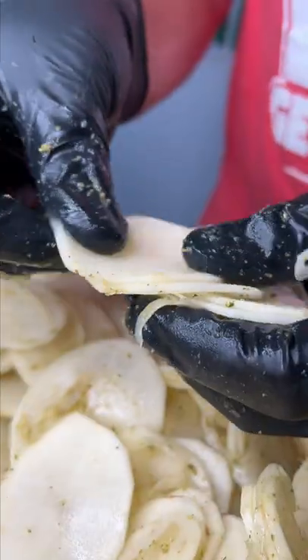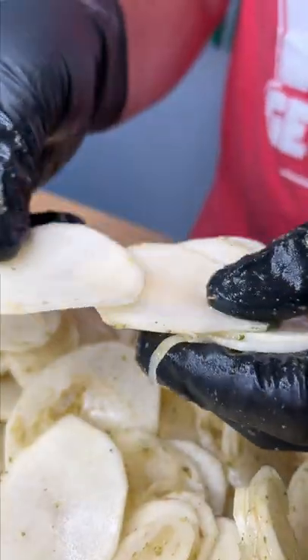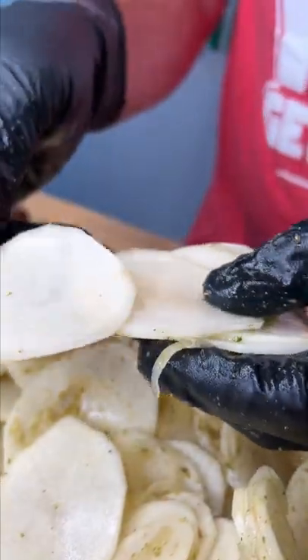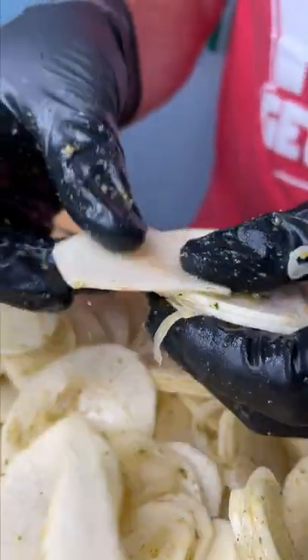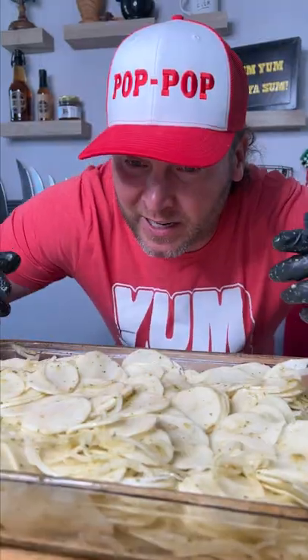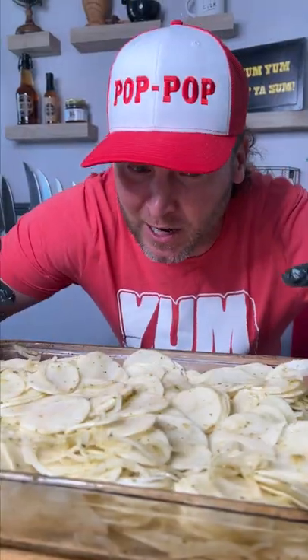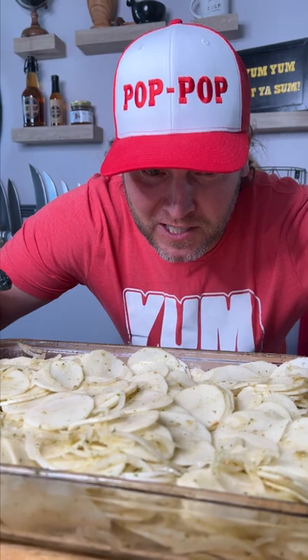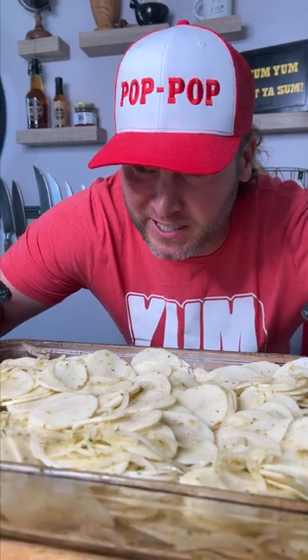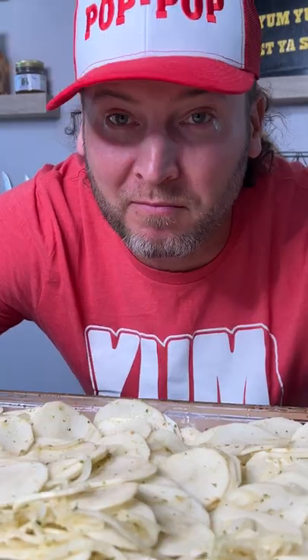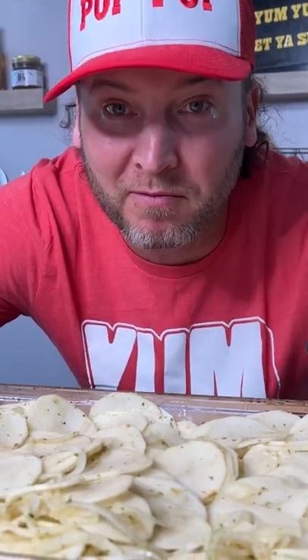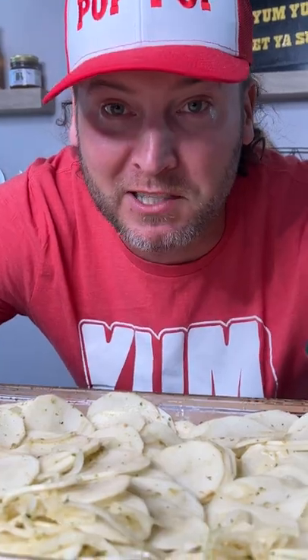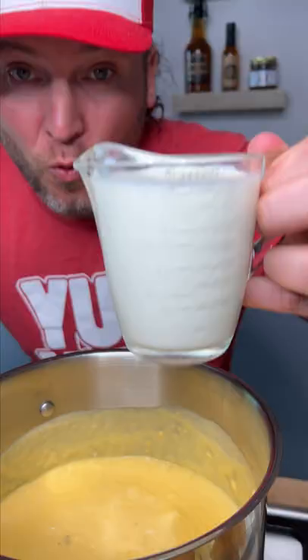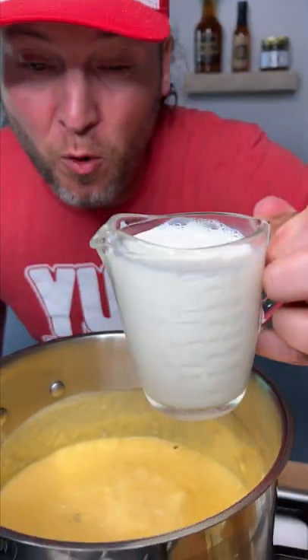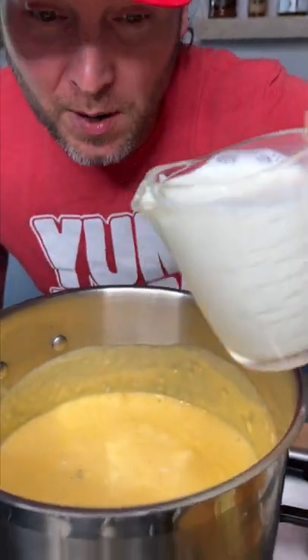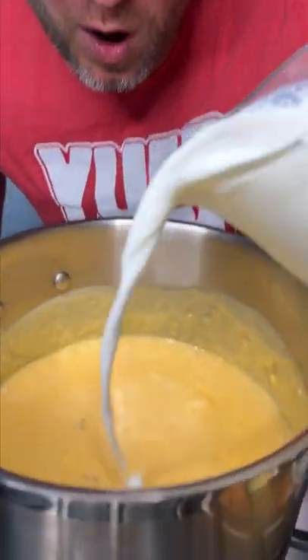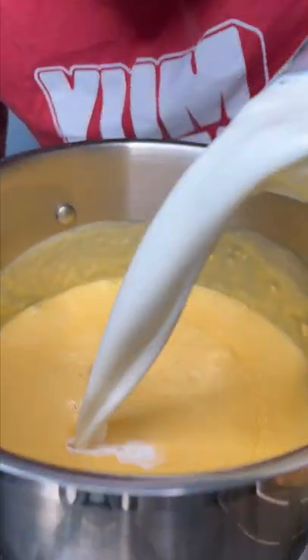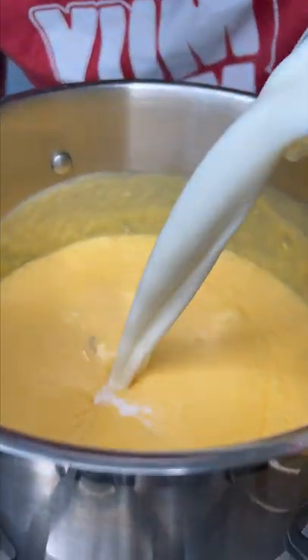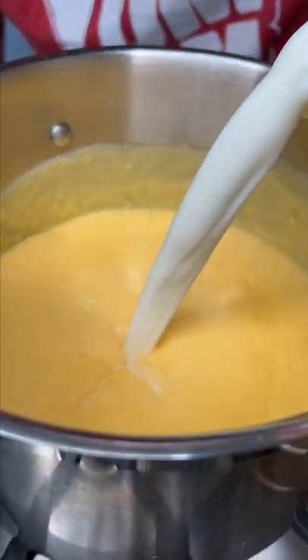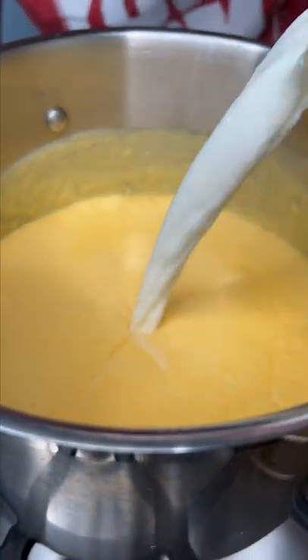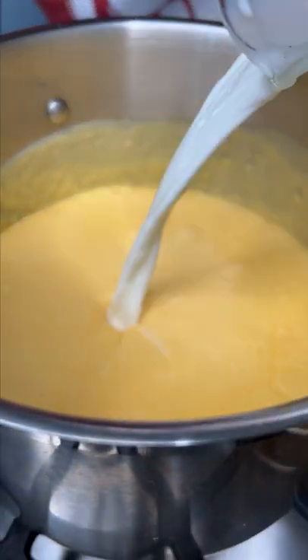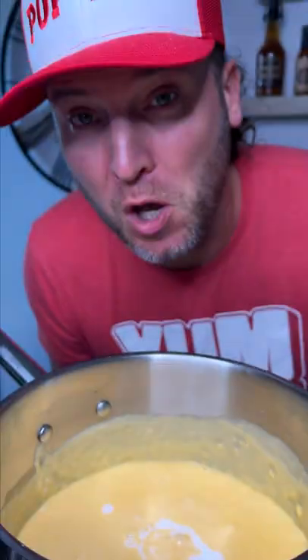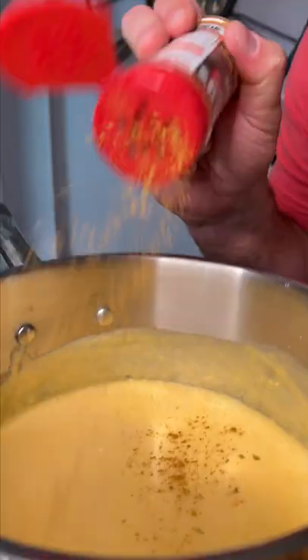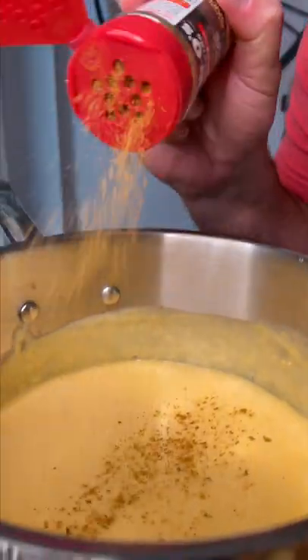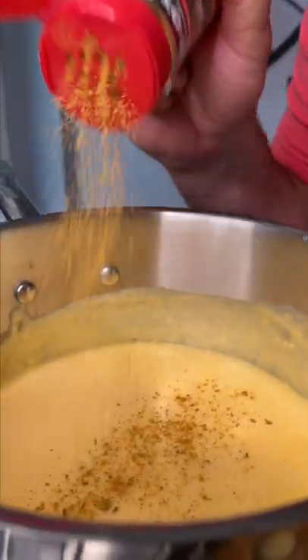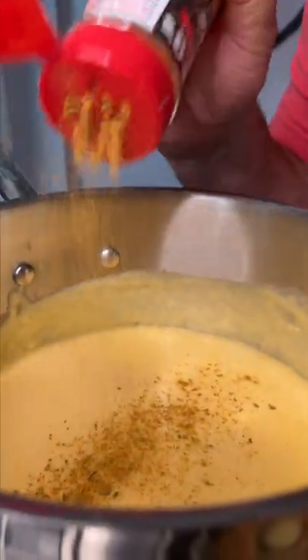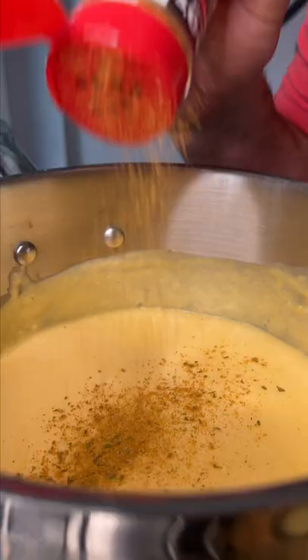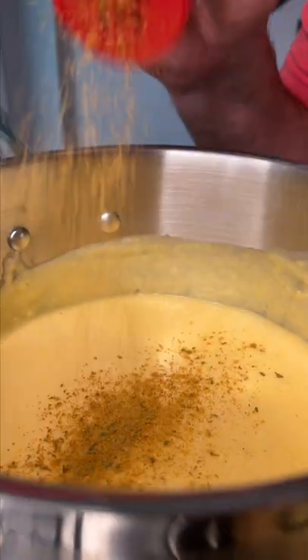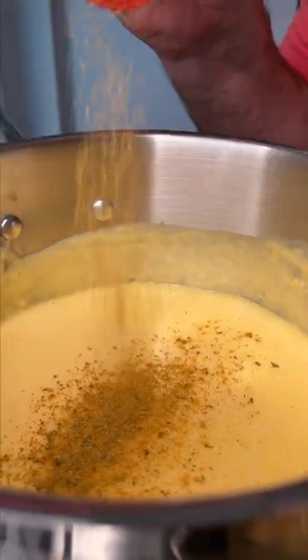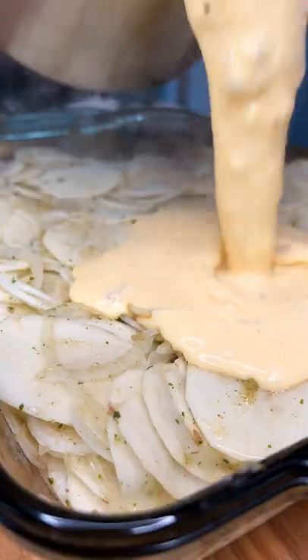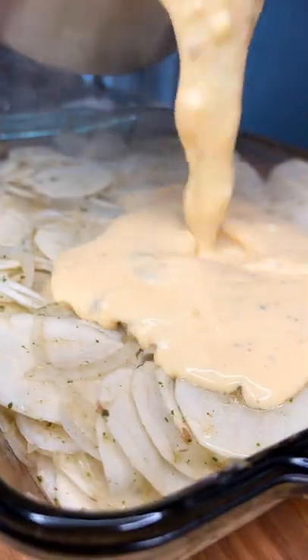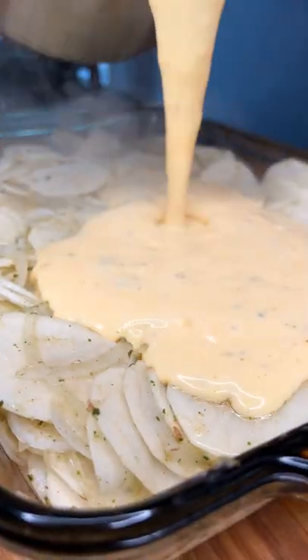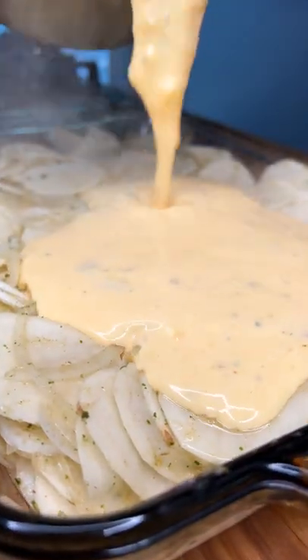Get the potatoes separated and get ready for cheesening. One more cup of milk — so that's three total. You know we gotta add a little bit of the red top. Cheesening.